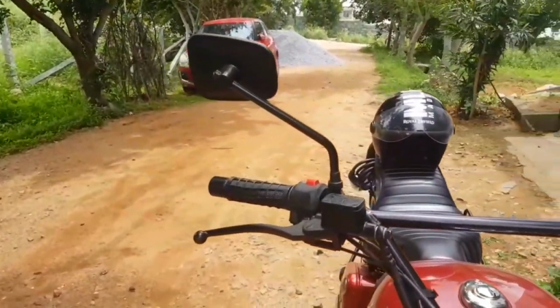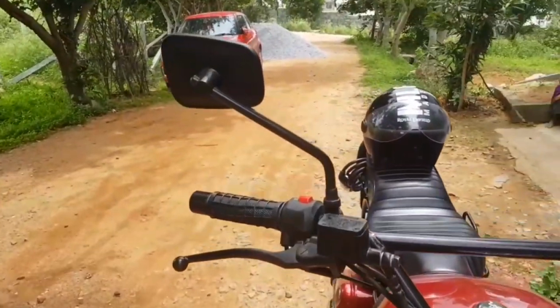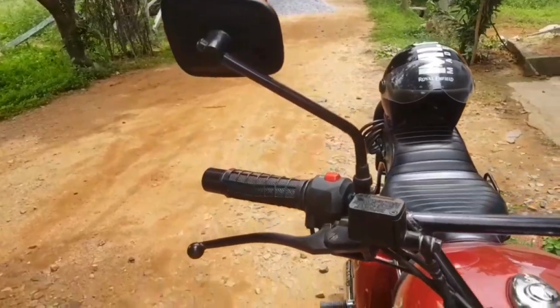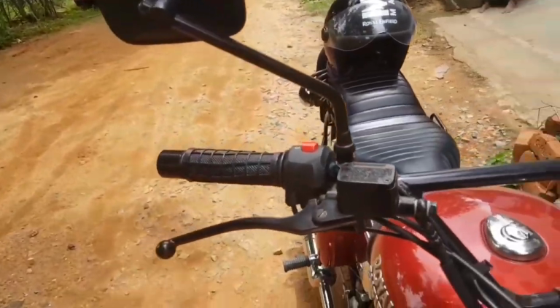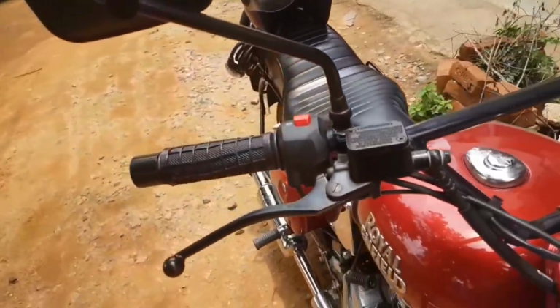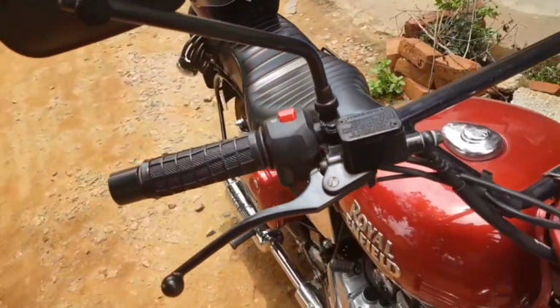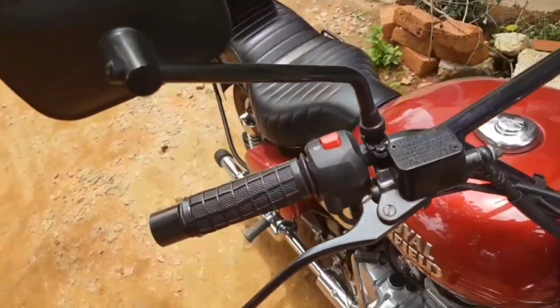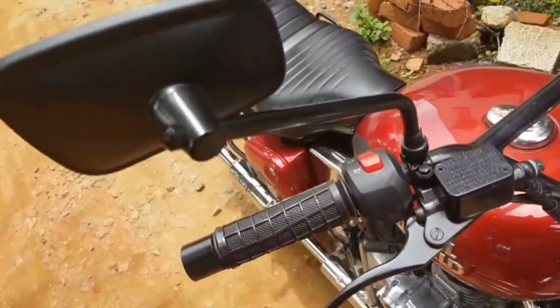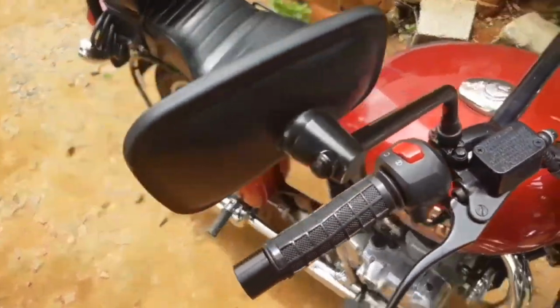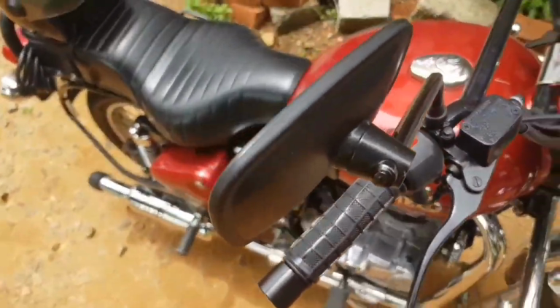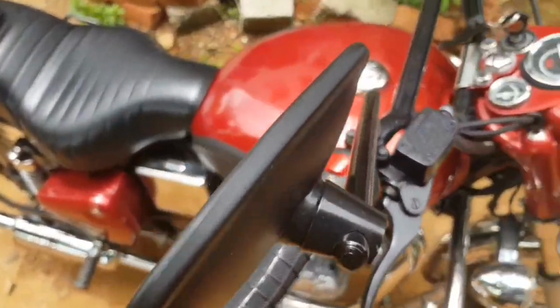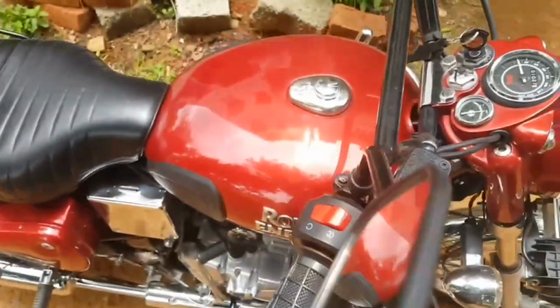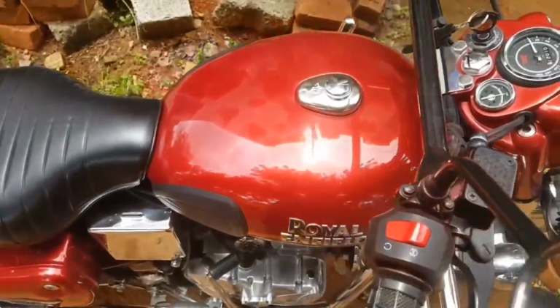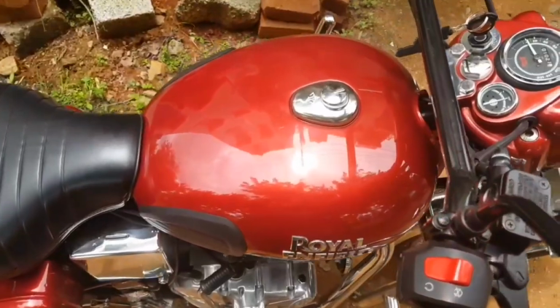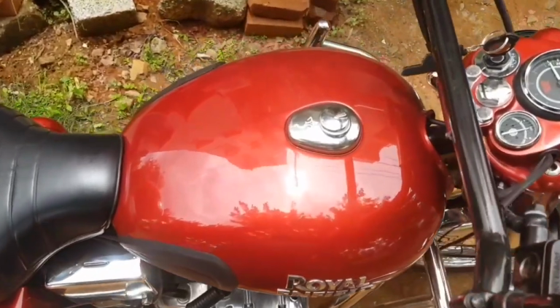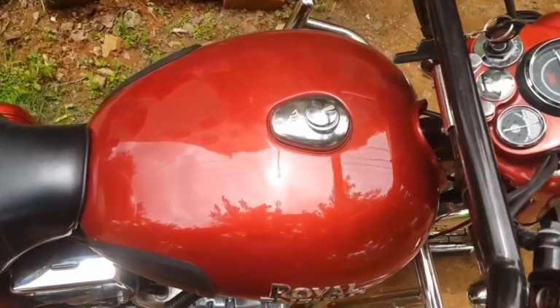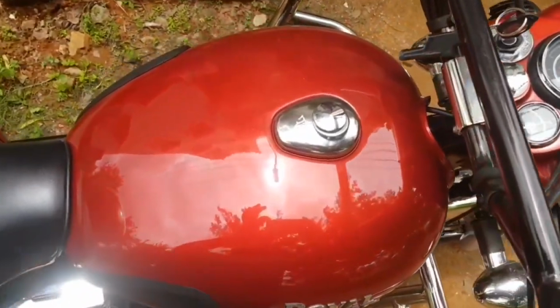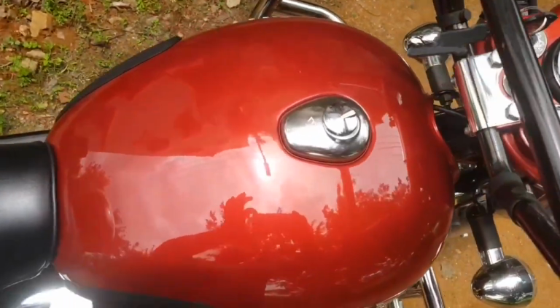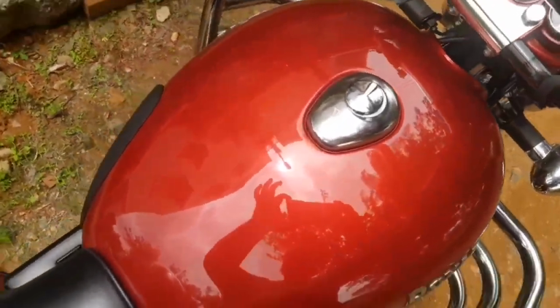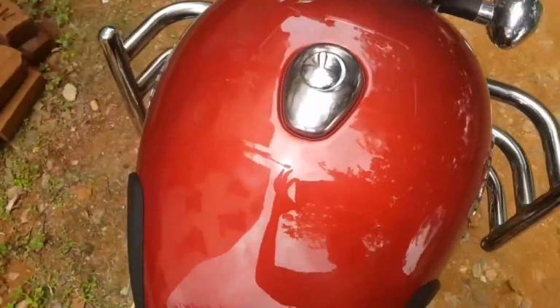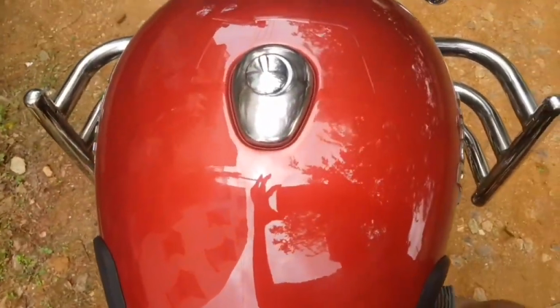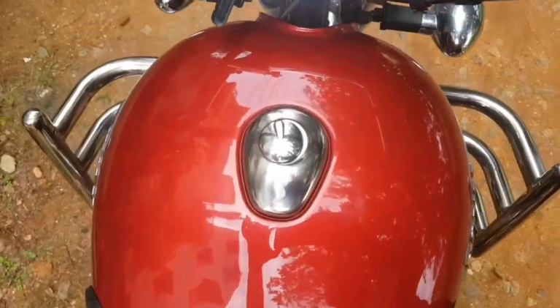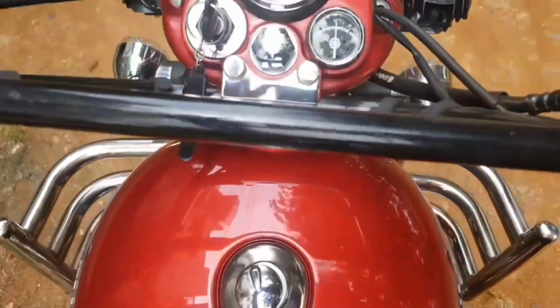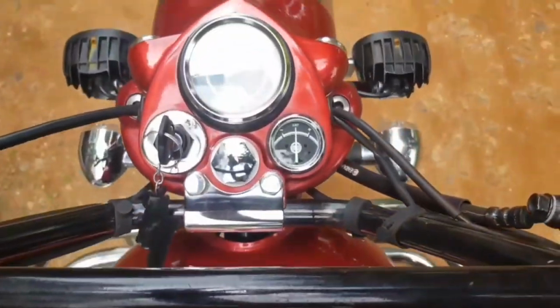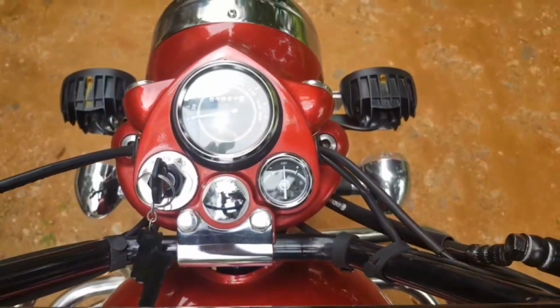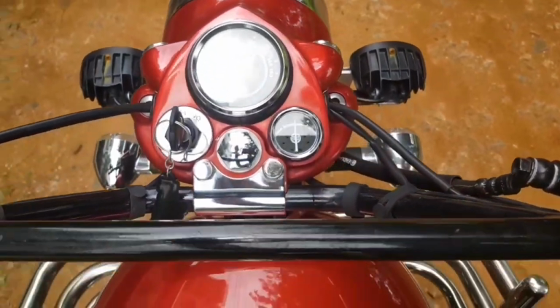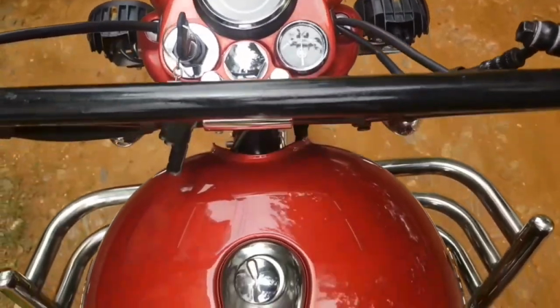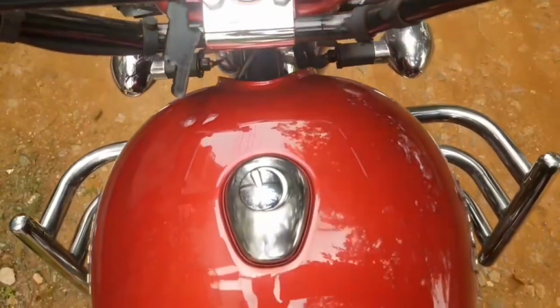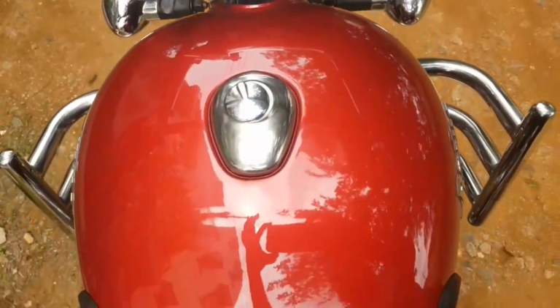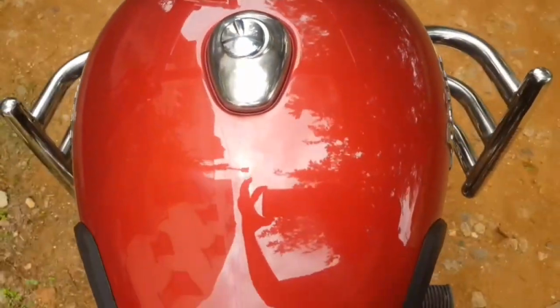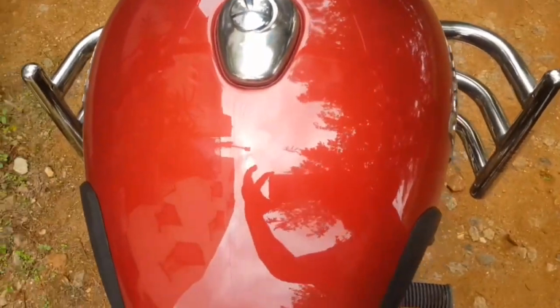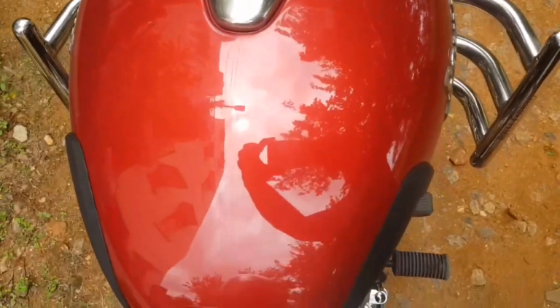I couldn't change the levers. A top view of the tank and the fog lamps, and that's just about it. Thank you for watching.